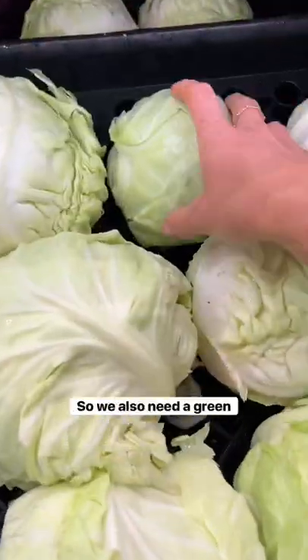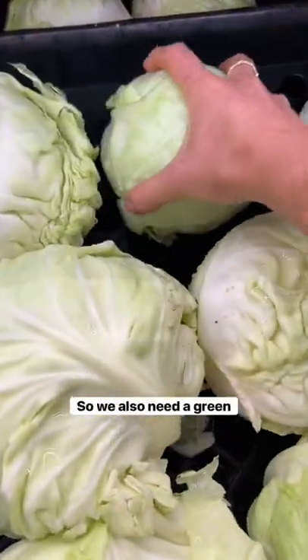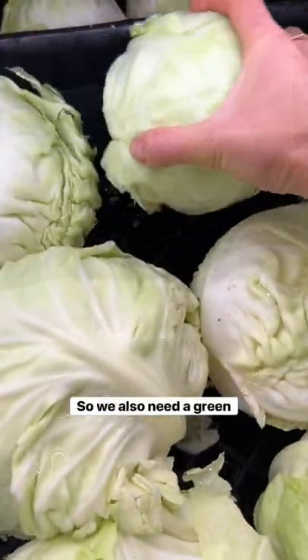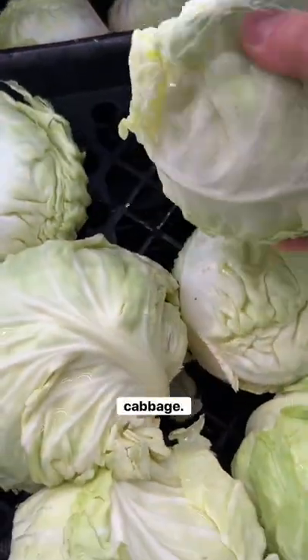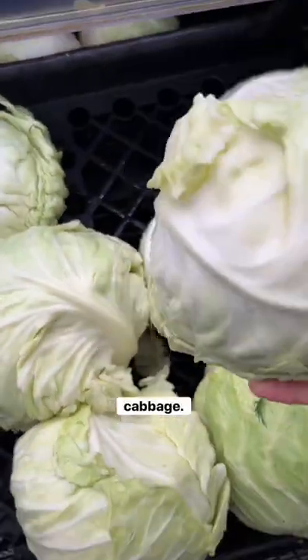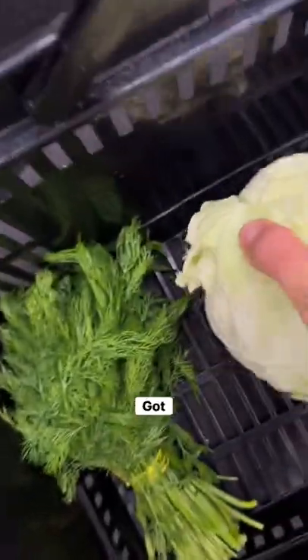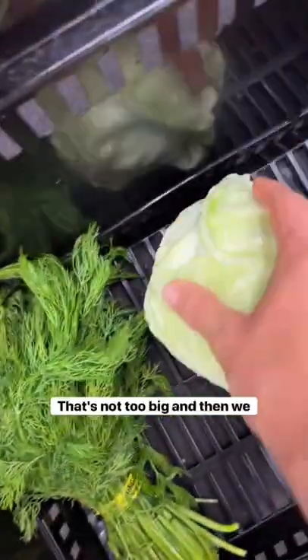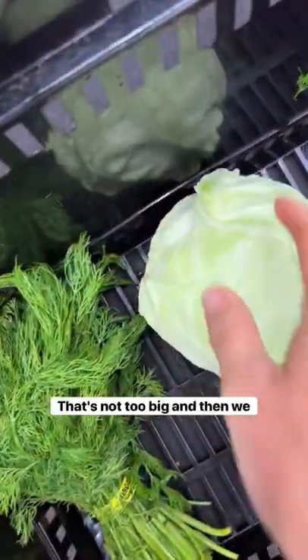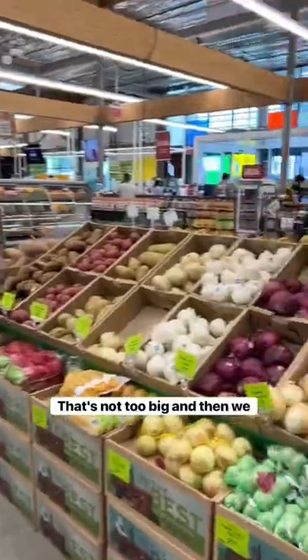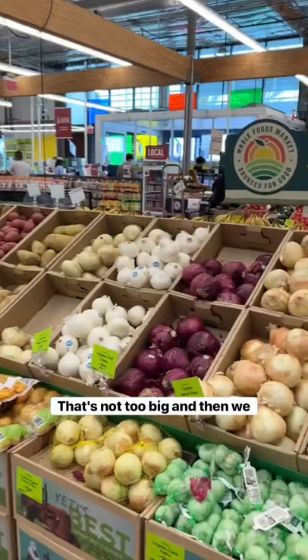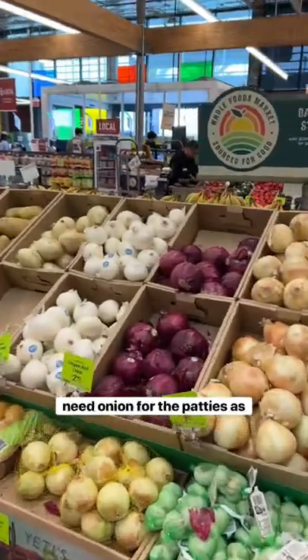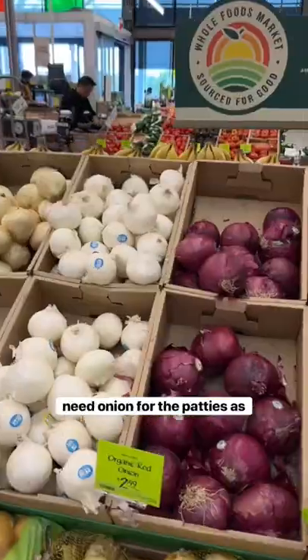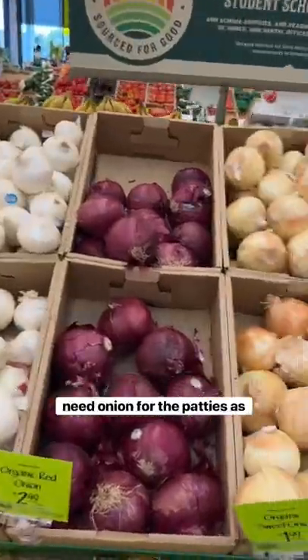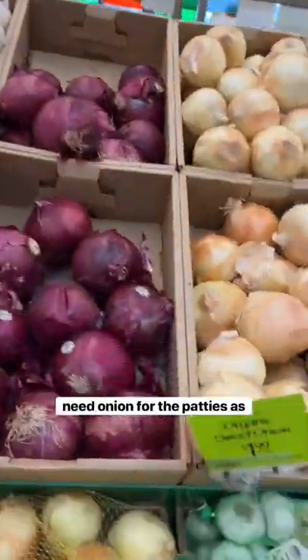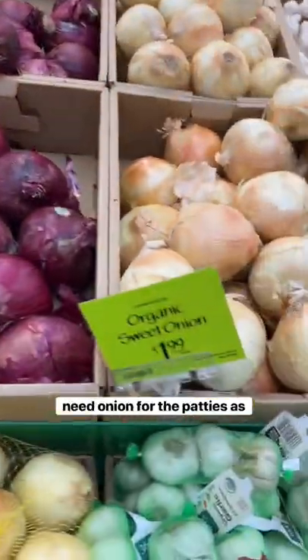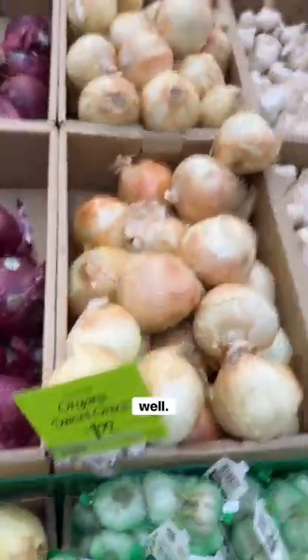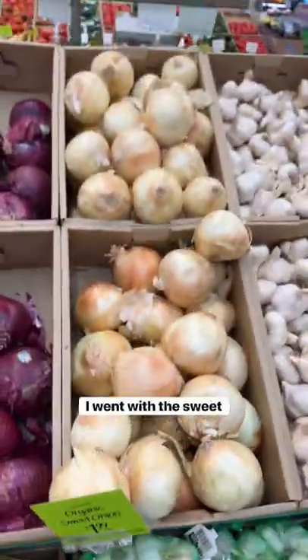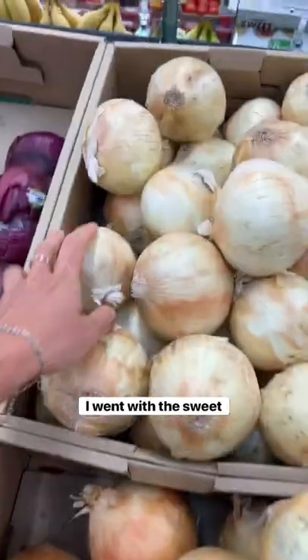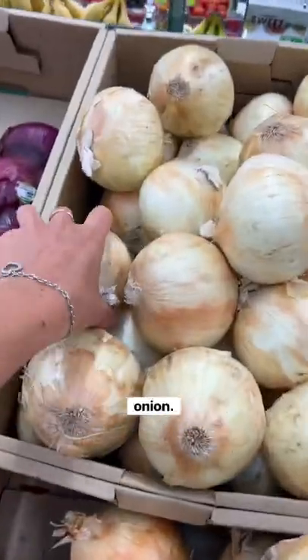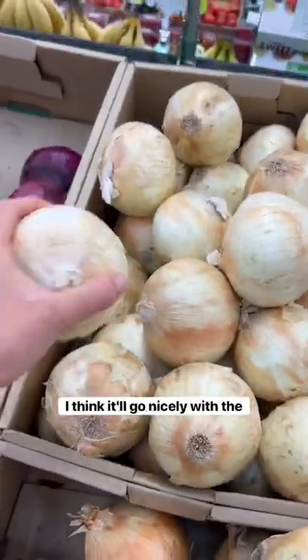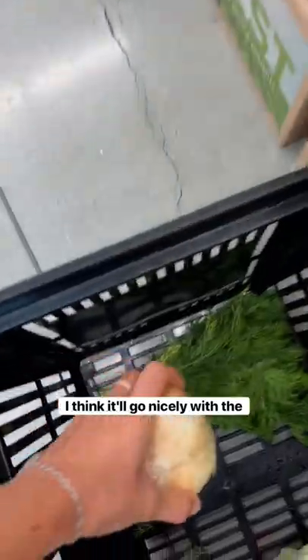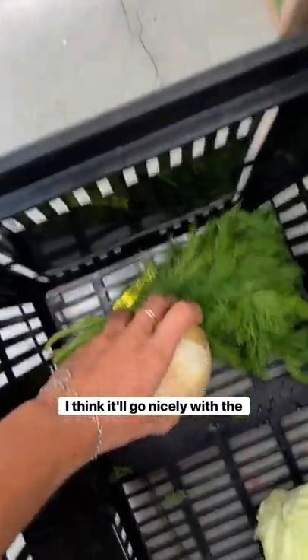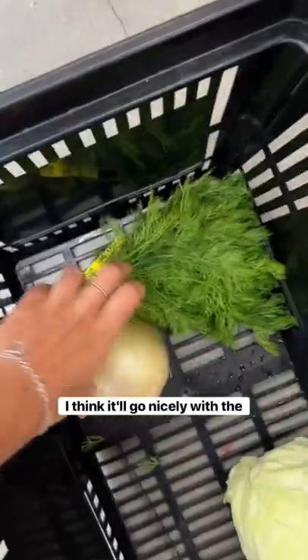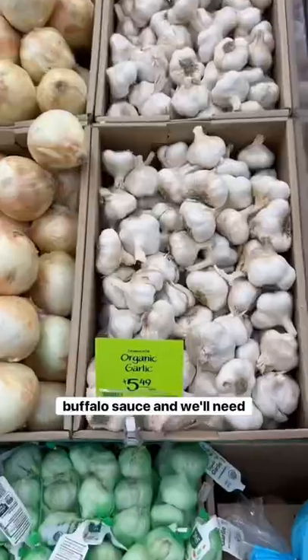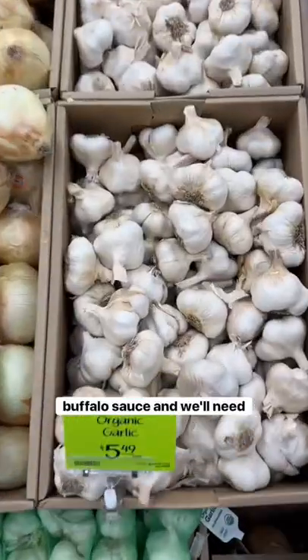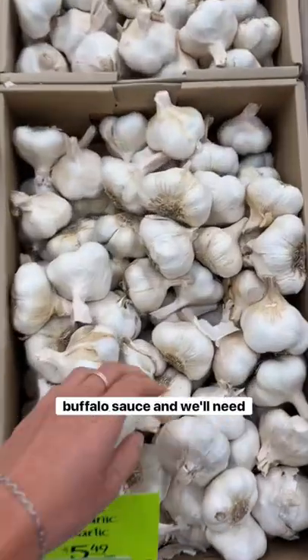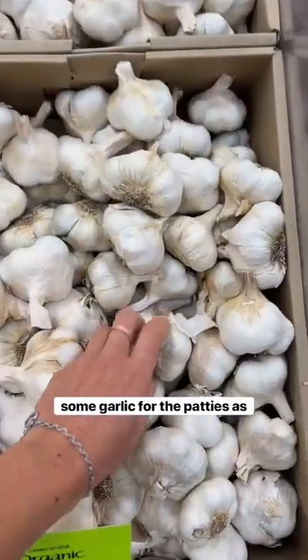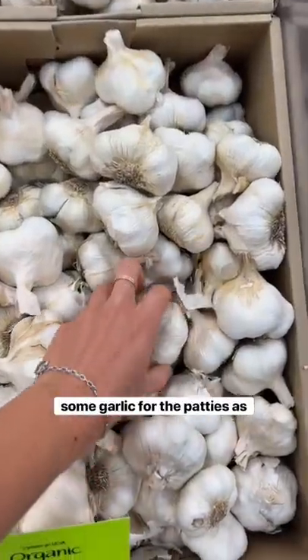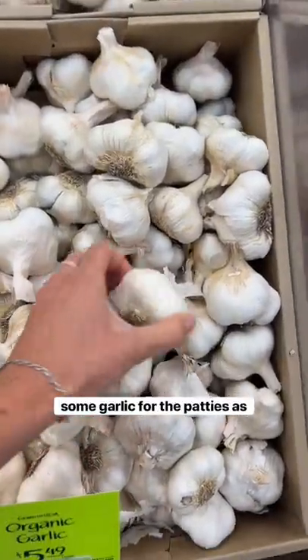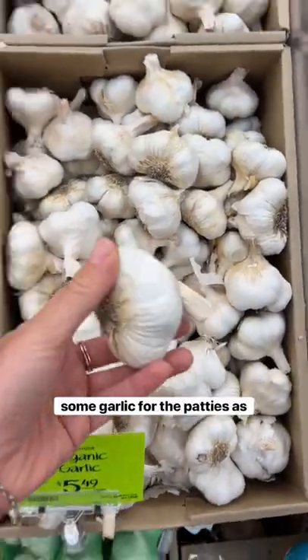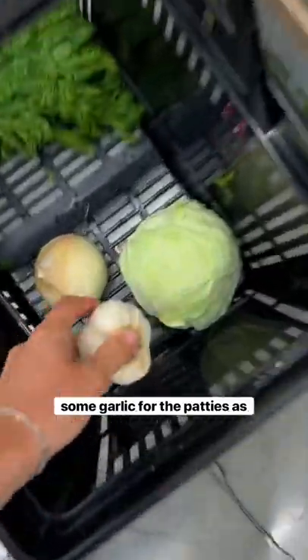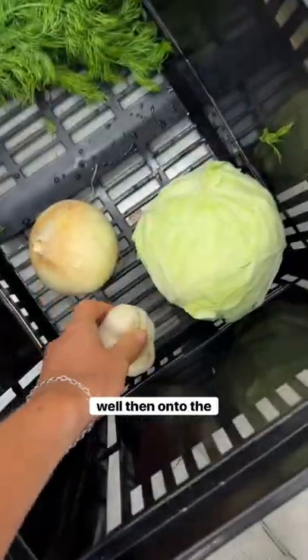We also need a green cabbage — grab one that's not too big. And then we need onion for the patties as well. I went with the sweet onion; I think it'll go nicely with the buffalo sauce. We'll need some garlic for the patties as well.